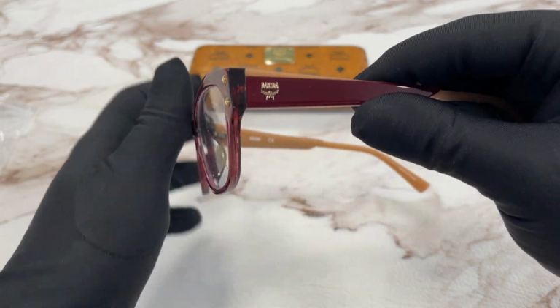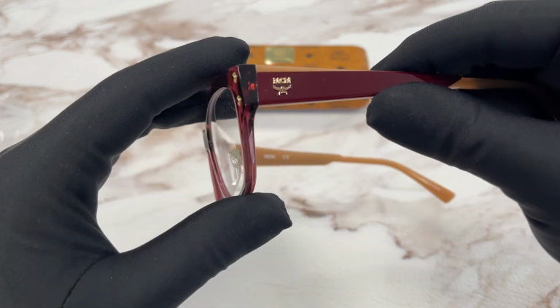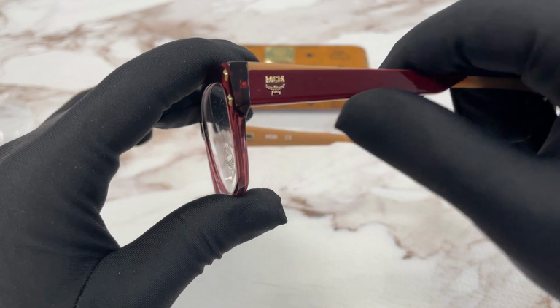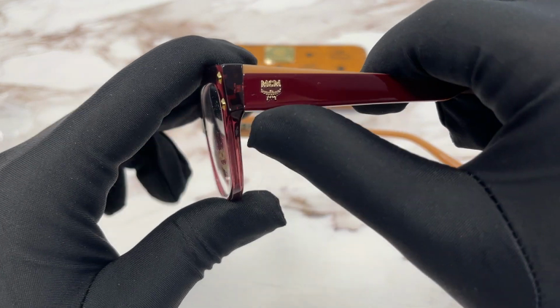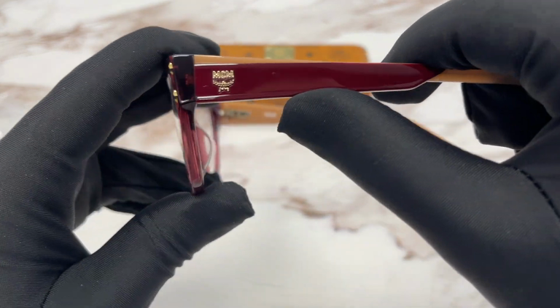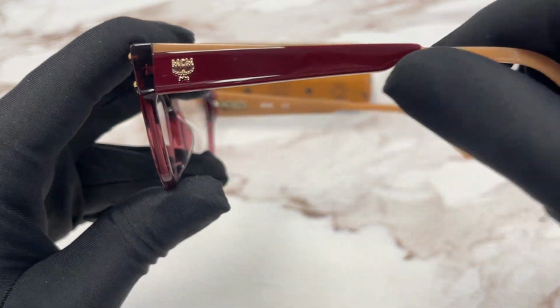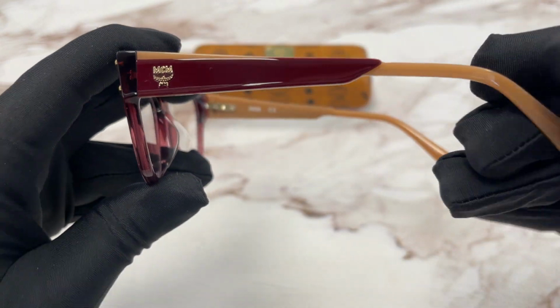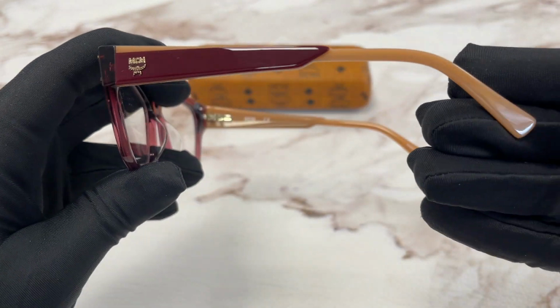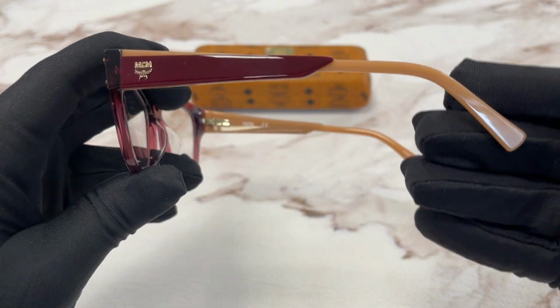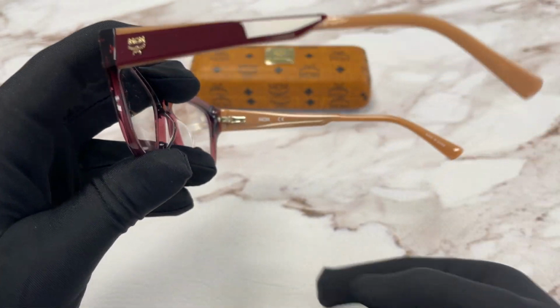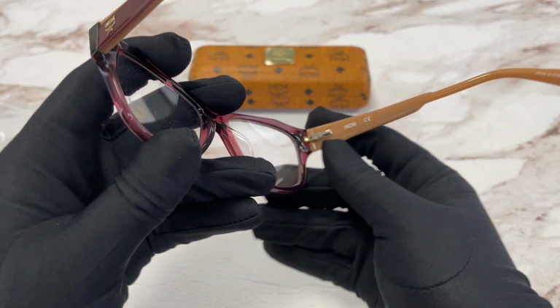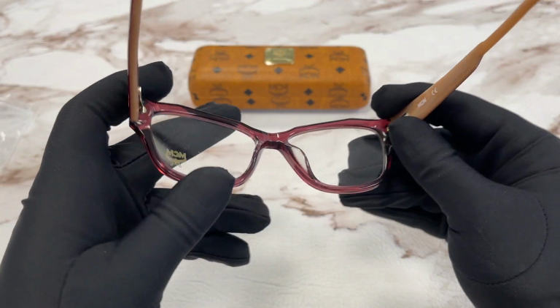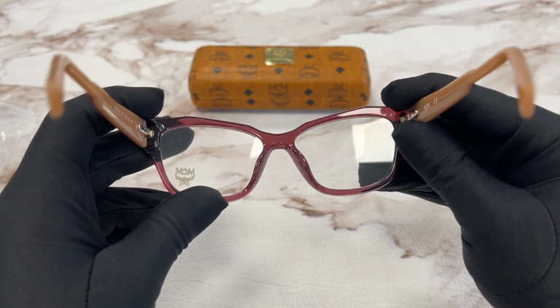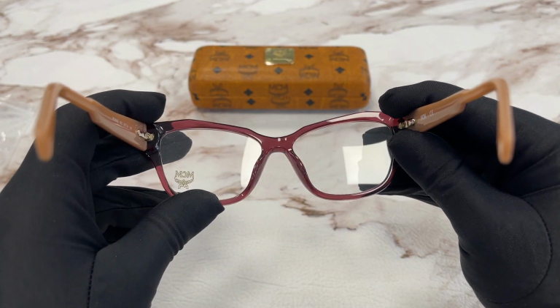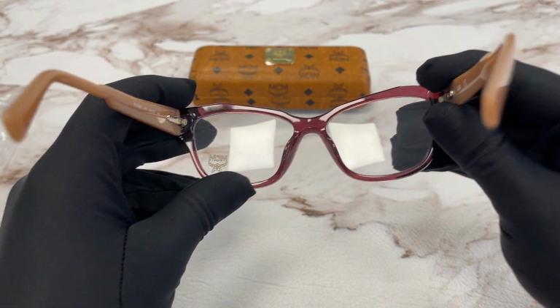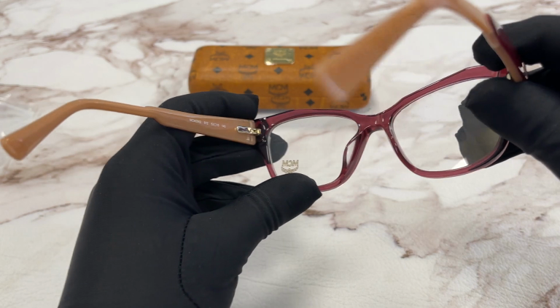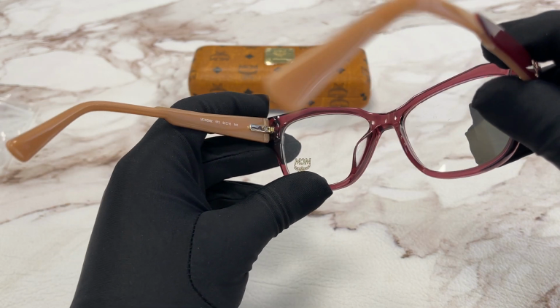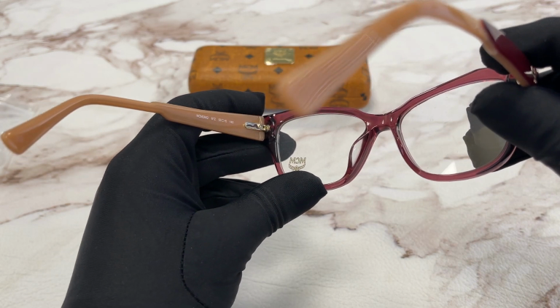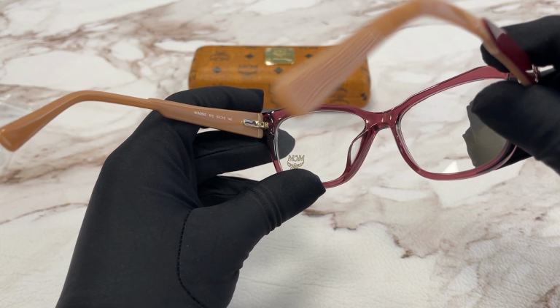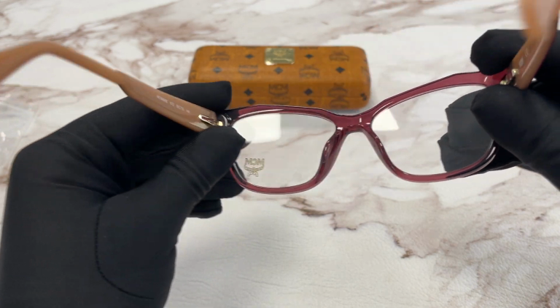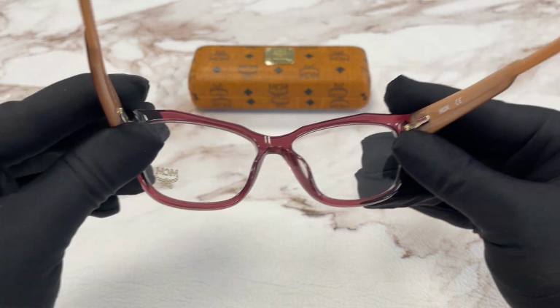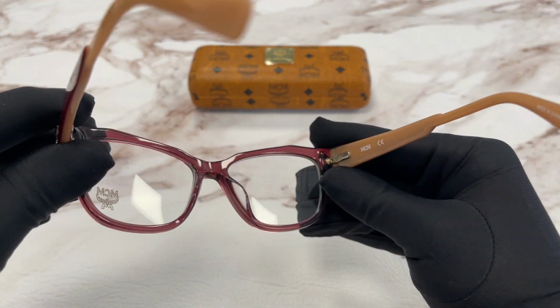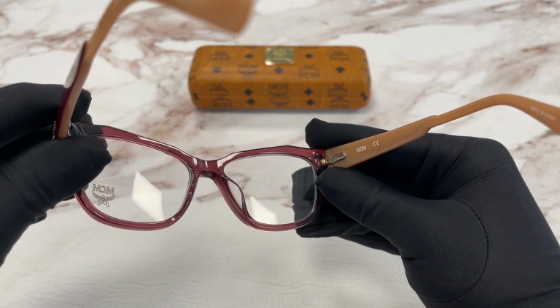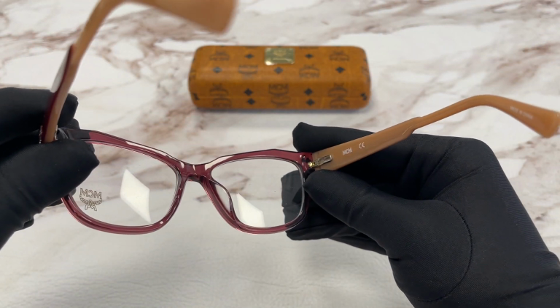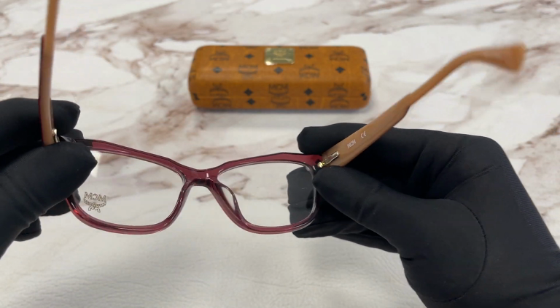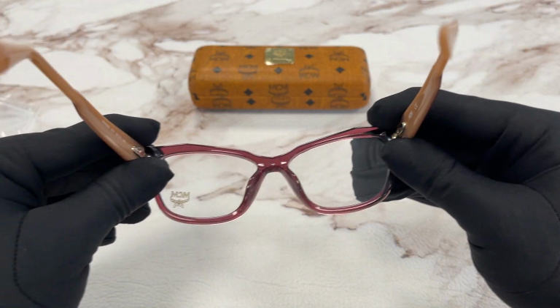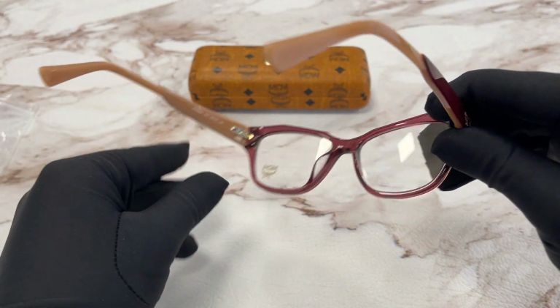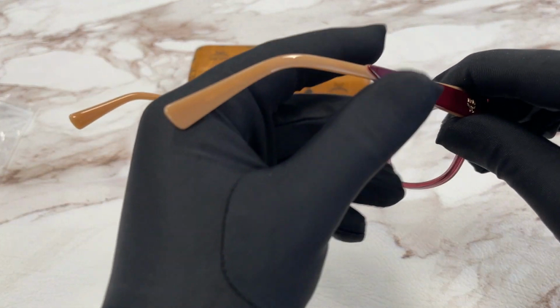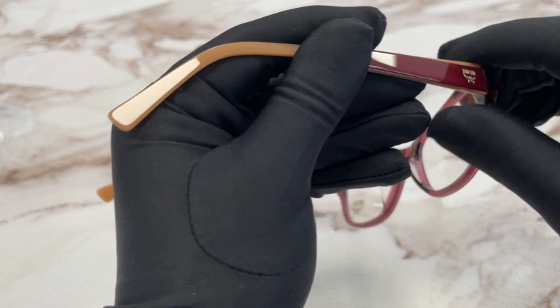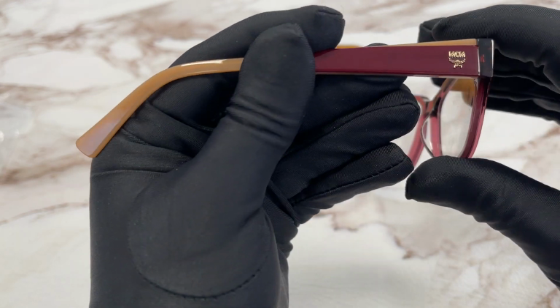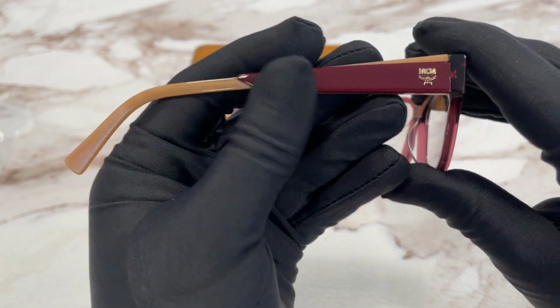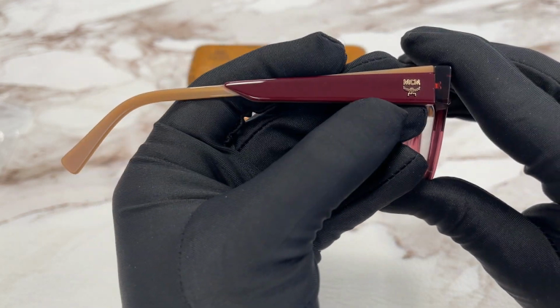On the temples here we have a gold MCM emblem. This is the inside of the frame. The outside of the temple is the same.